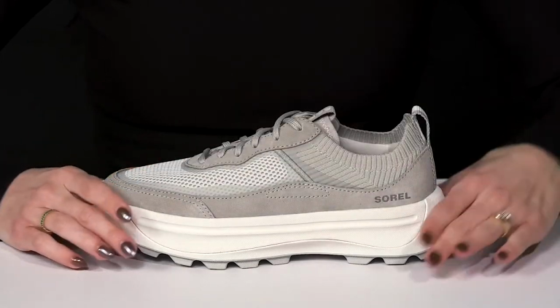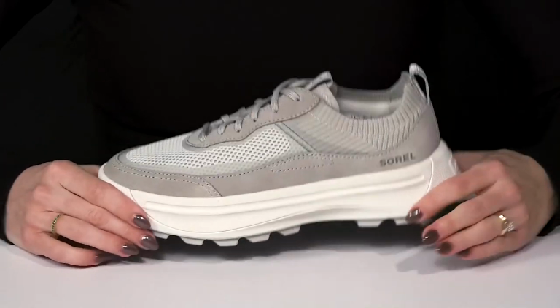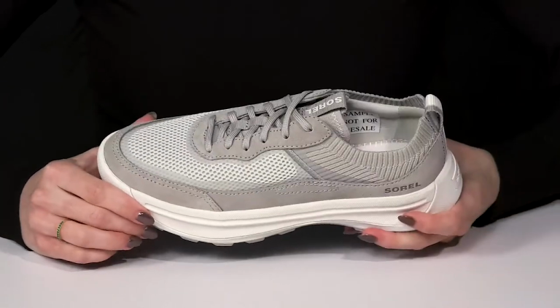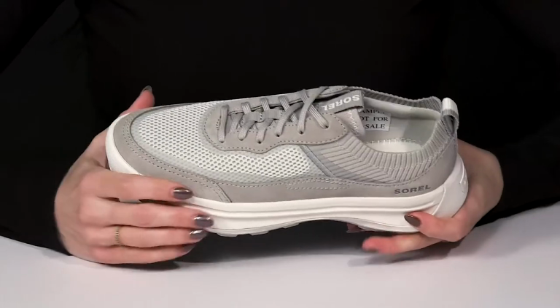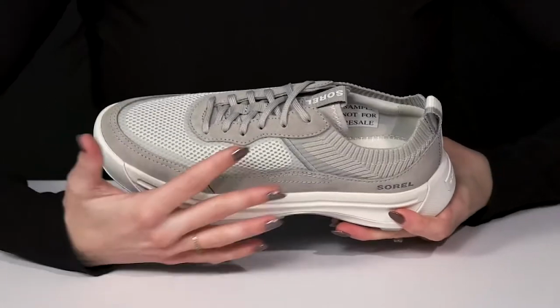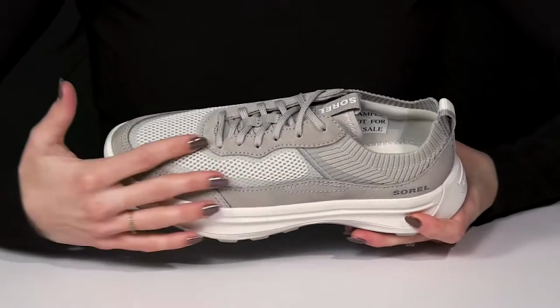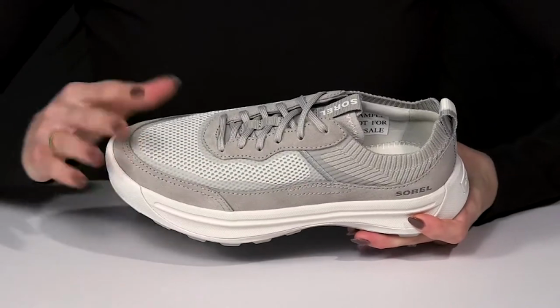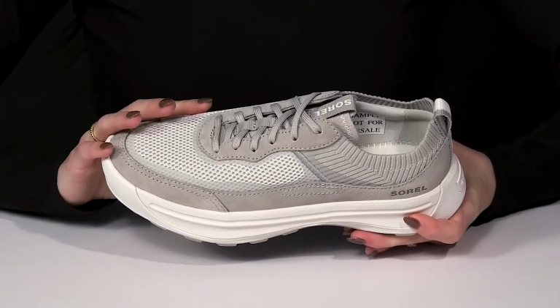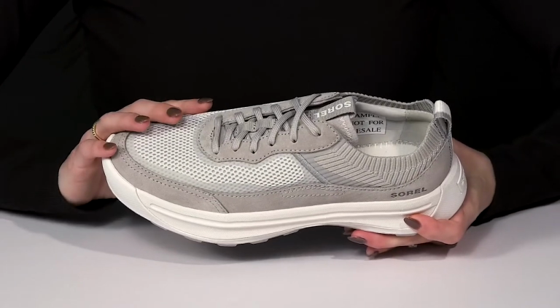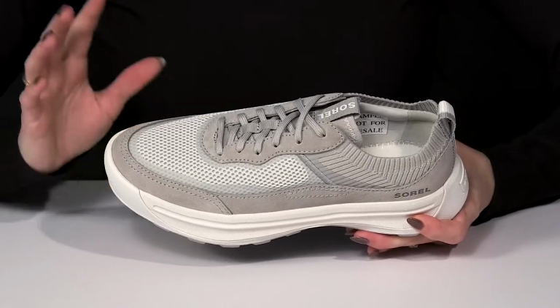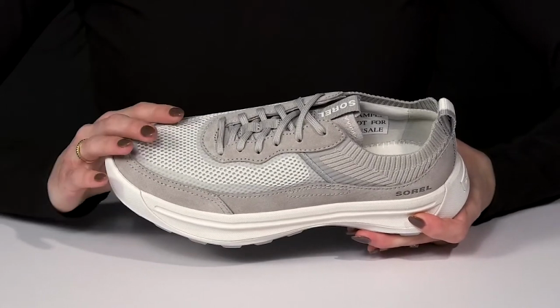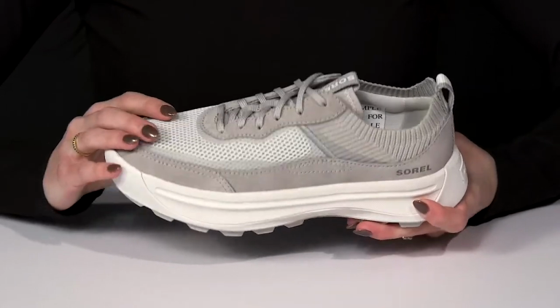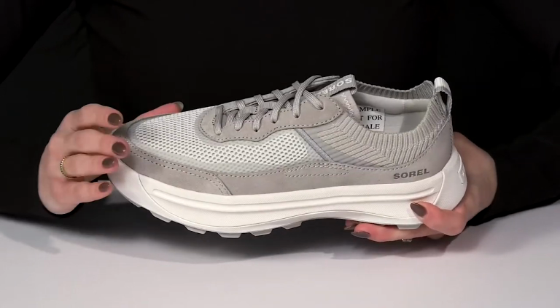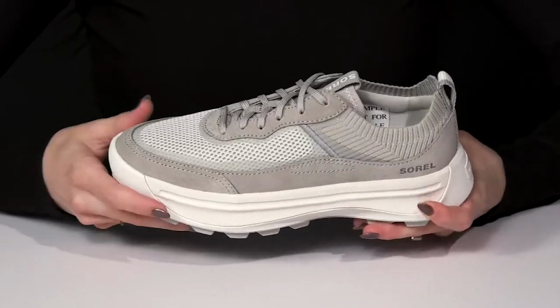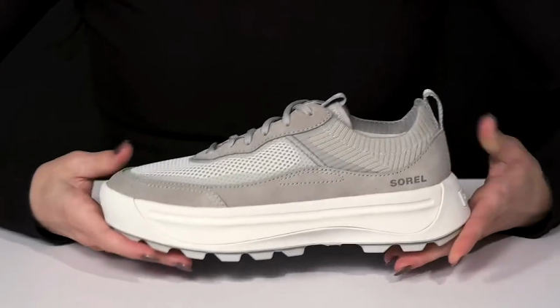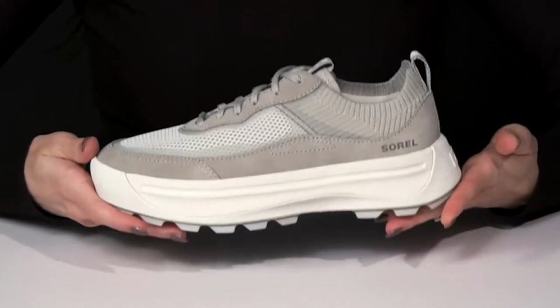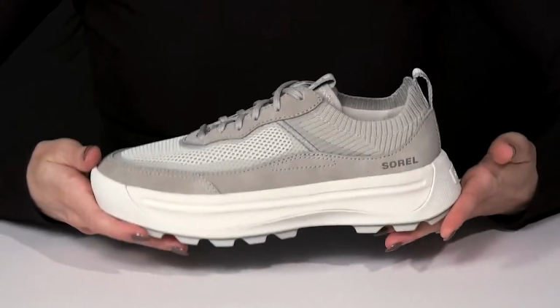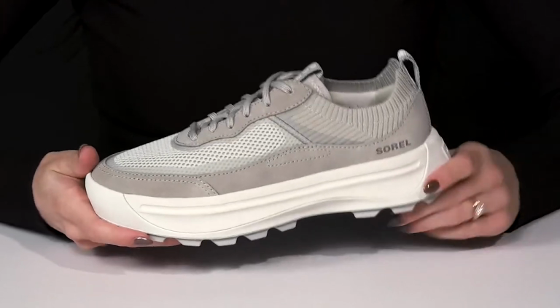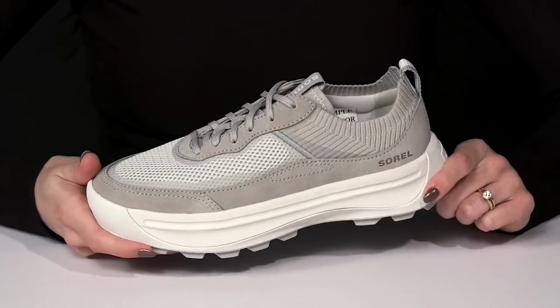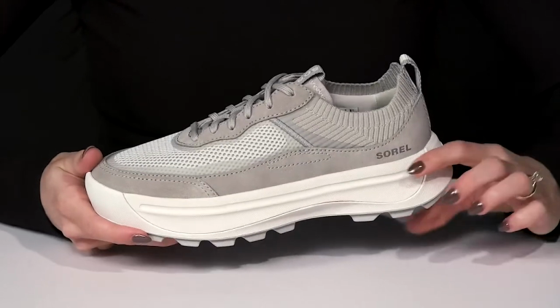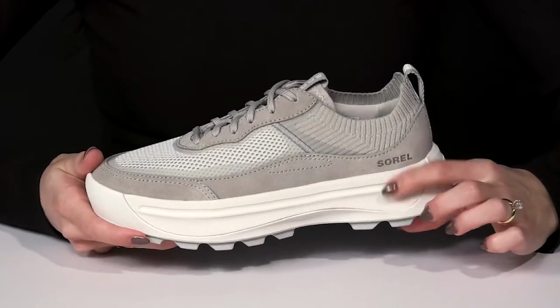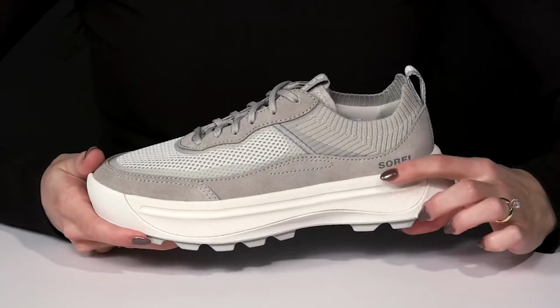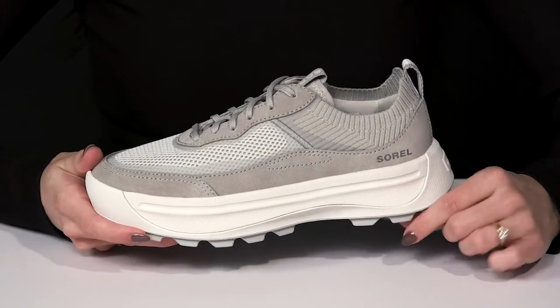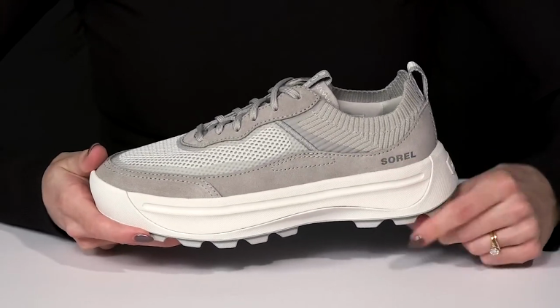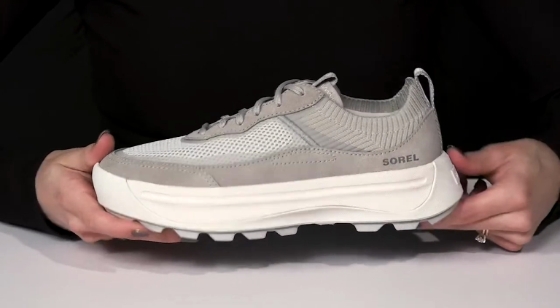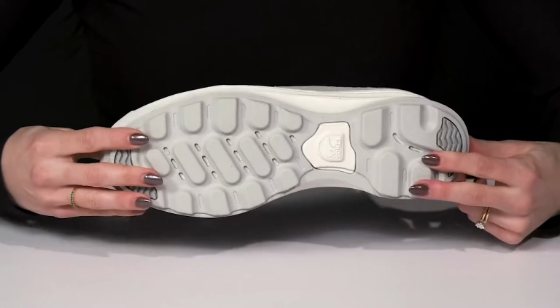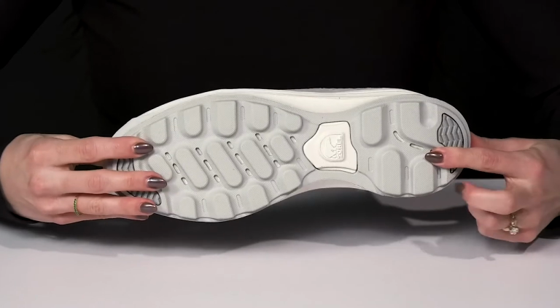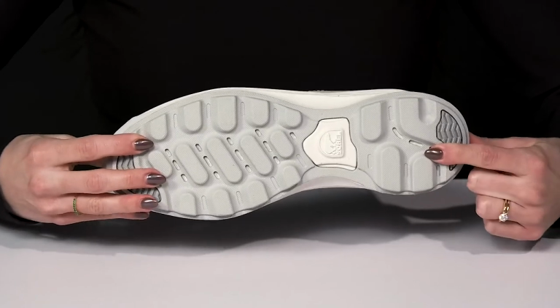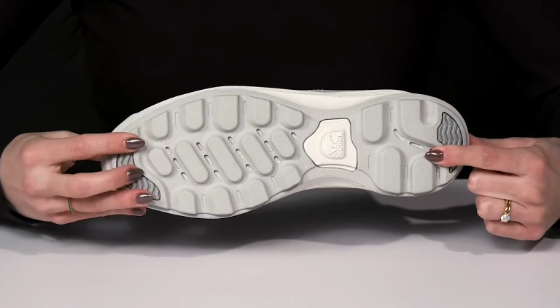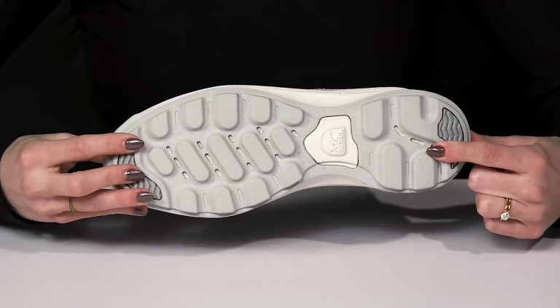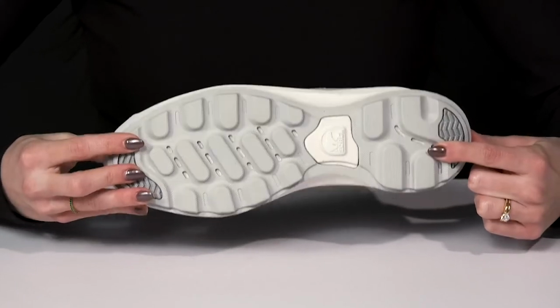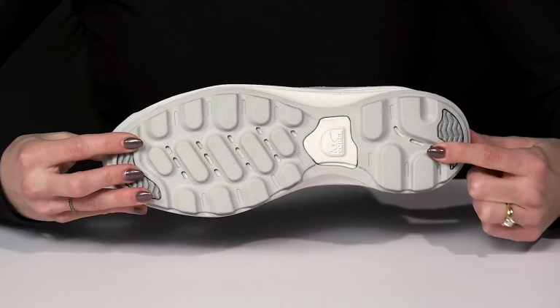These are also pretty cool because they have a waterproof seamless construction to keep you nice and dry no matter the weather. They're very lightweight and cute since they have a nice little platform midsole and a very grippy lugged outsole for great traction.